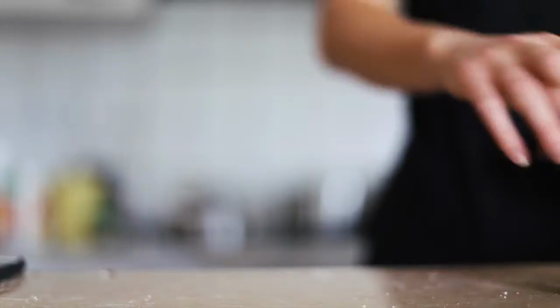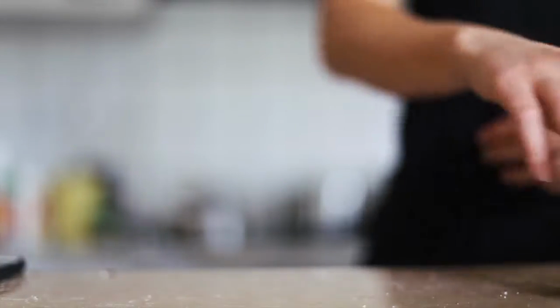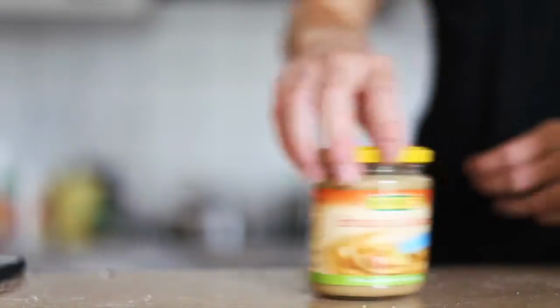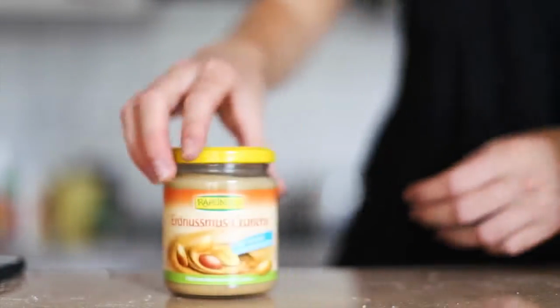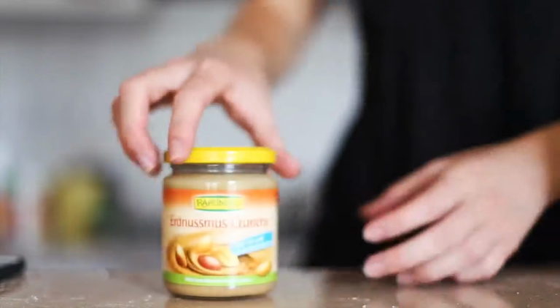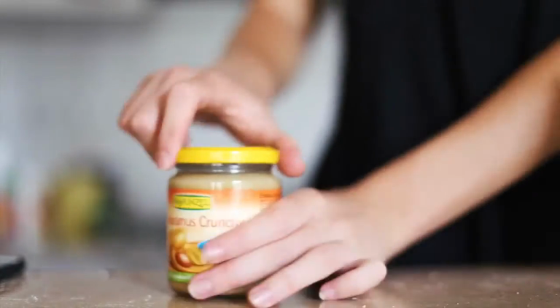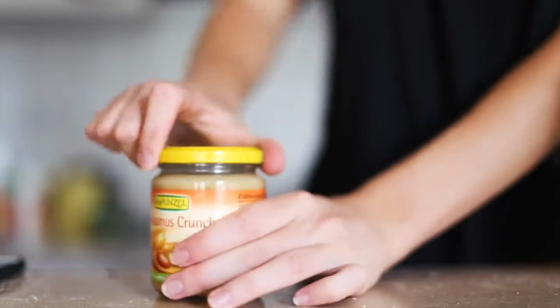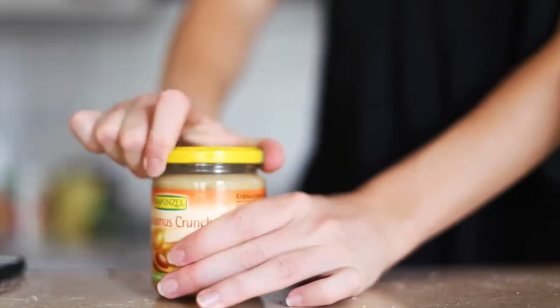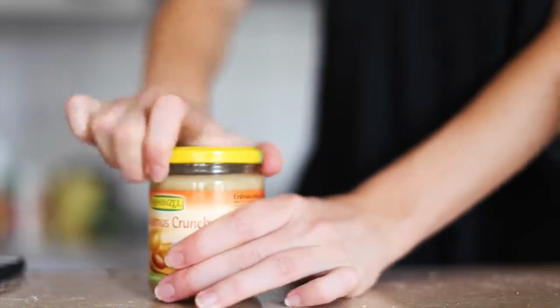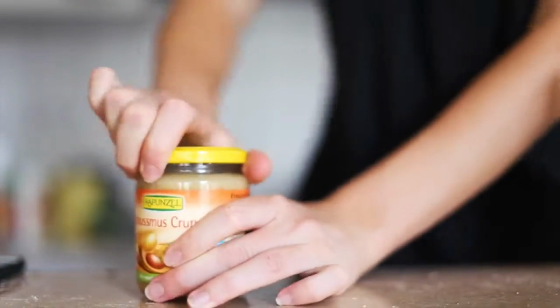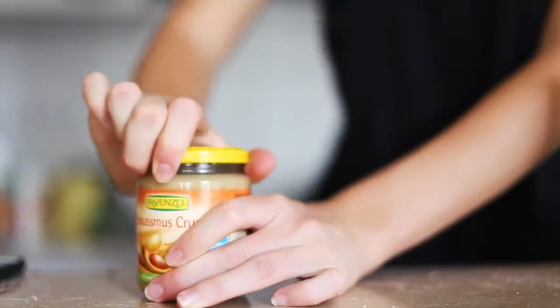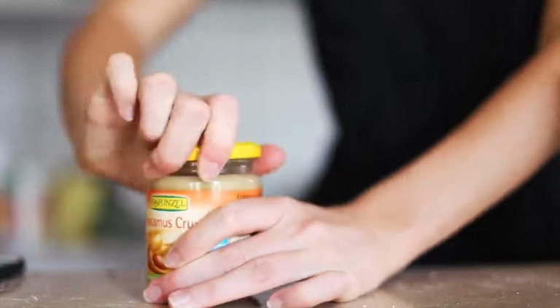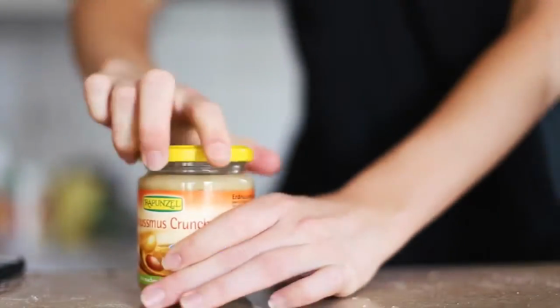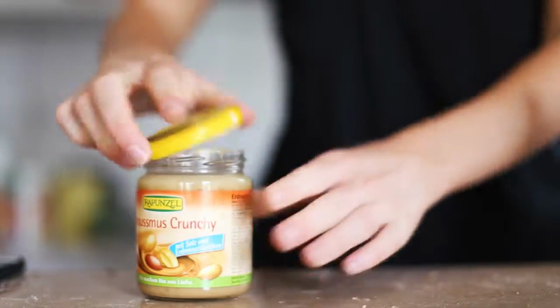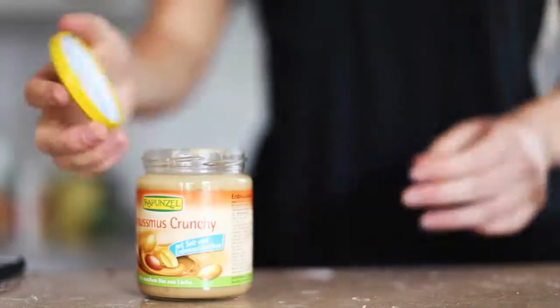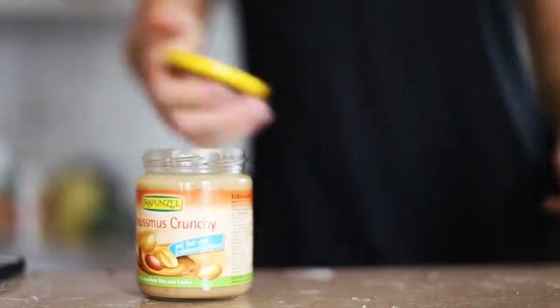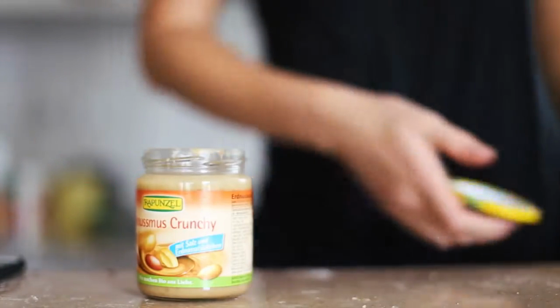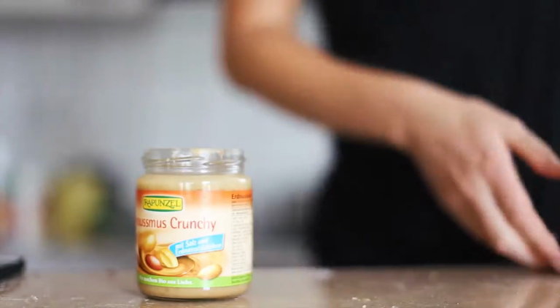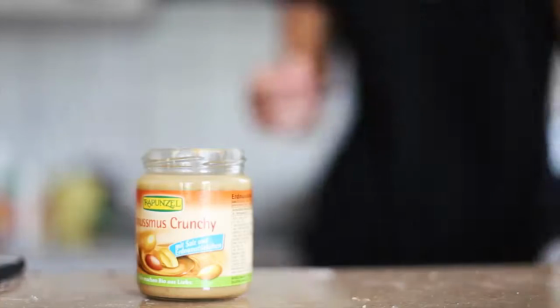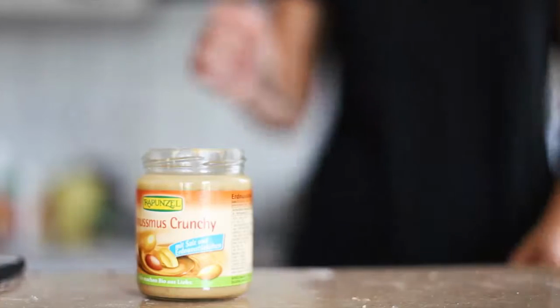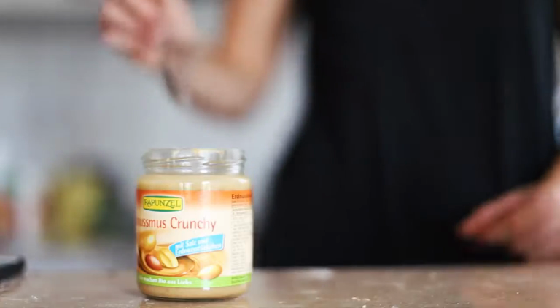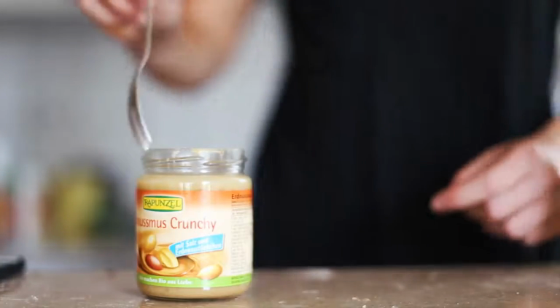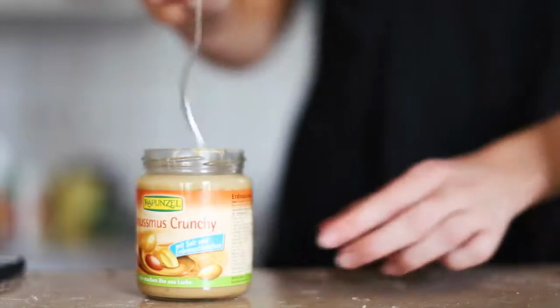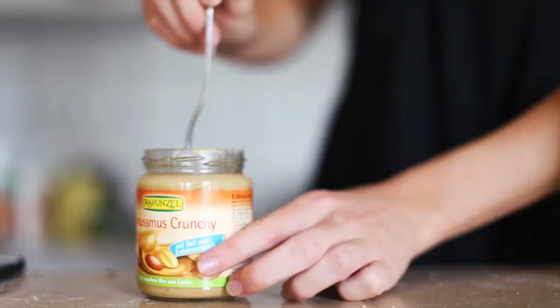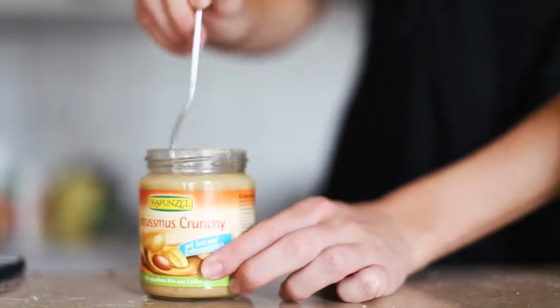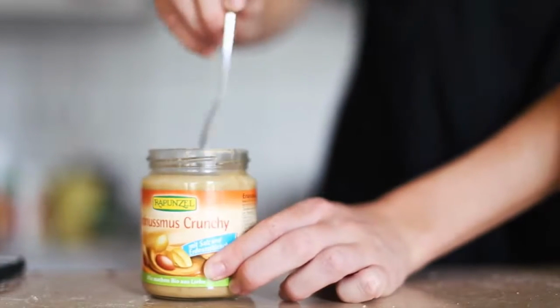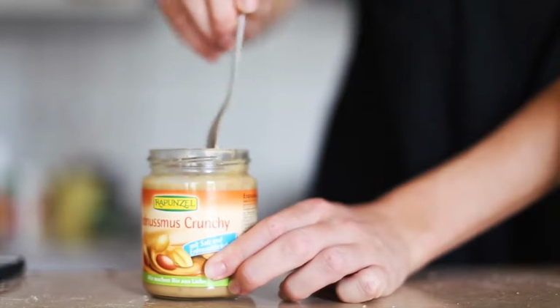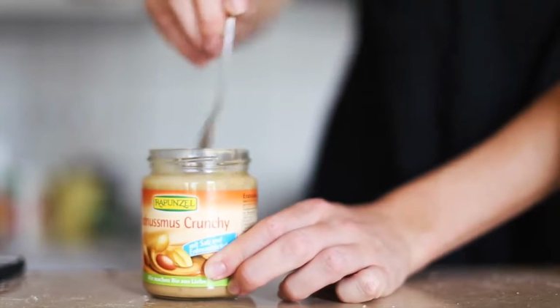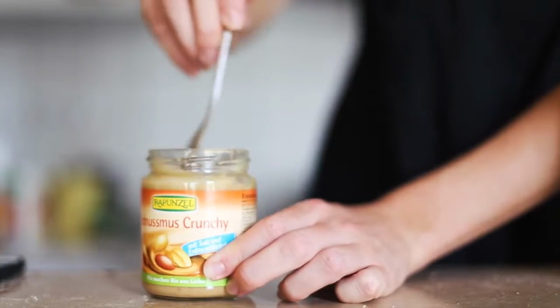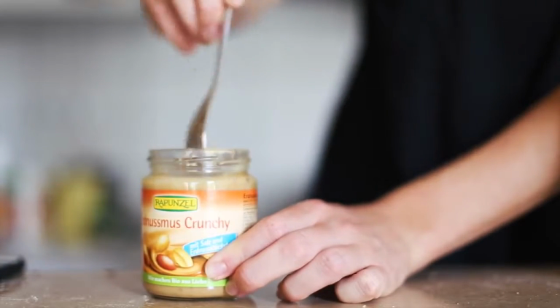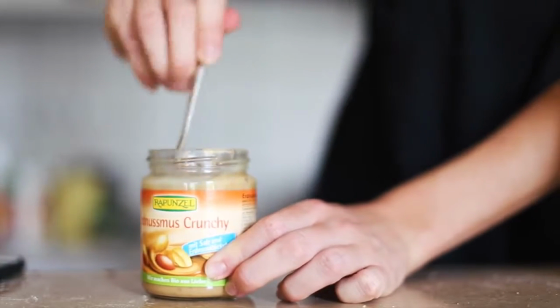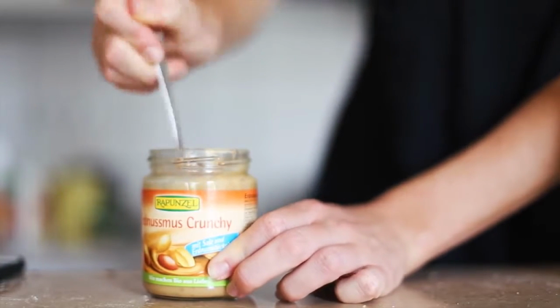Grab your peanut butter and give it a stir if it's not the already-stirred kind. I hate when you have to stir it and there's oil on the top.